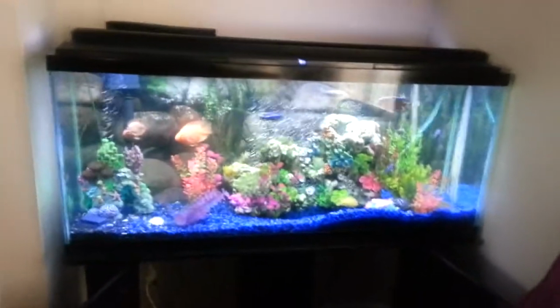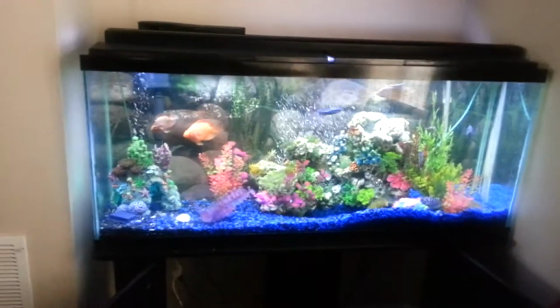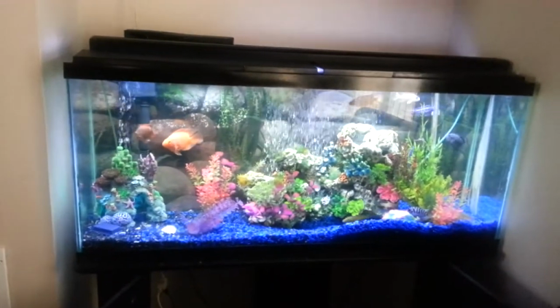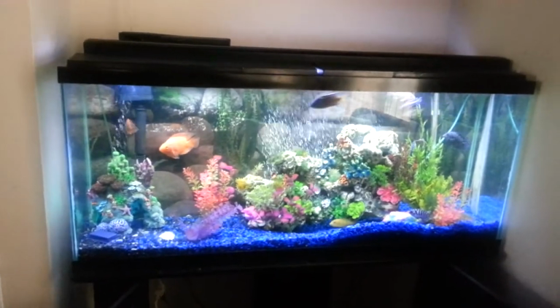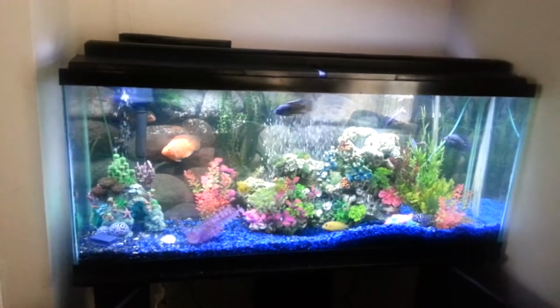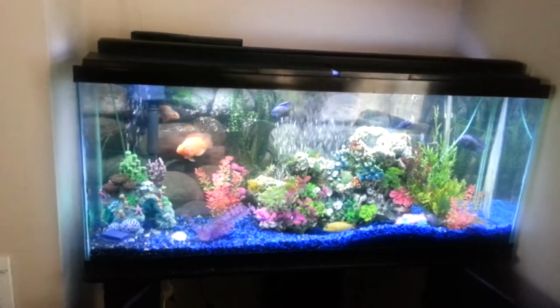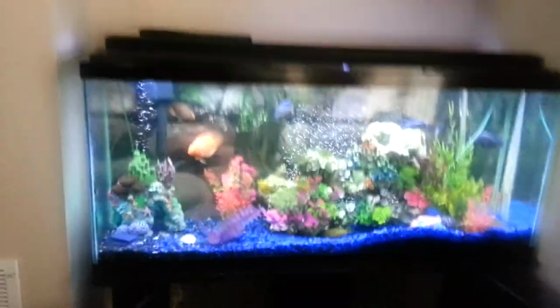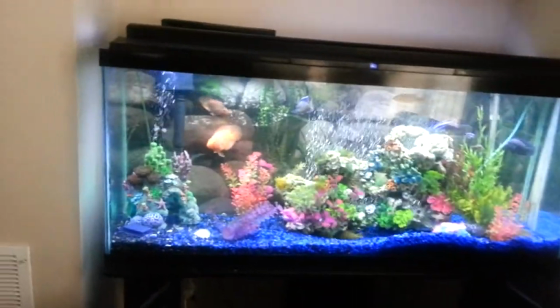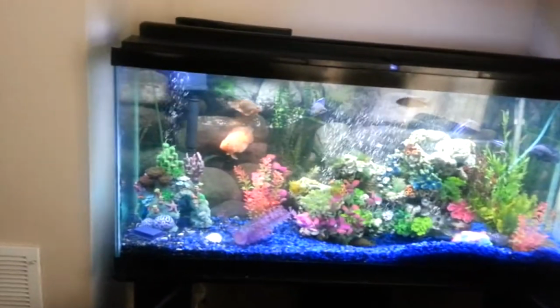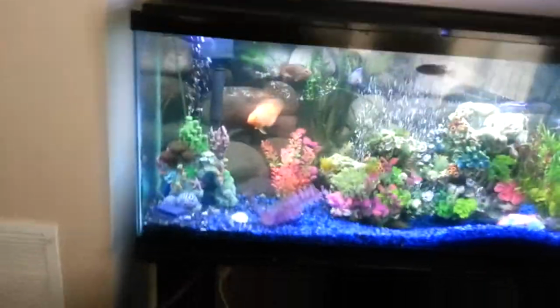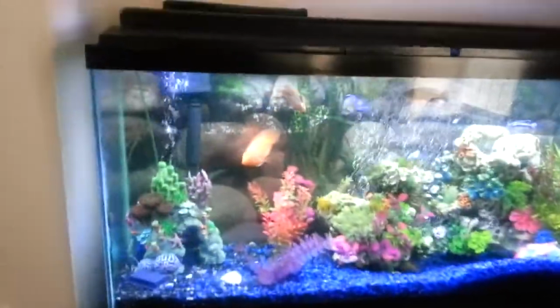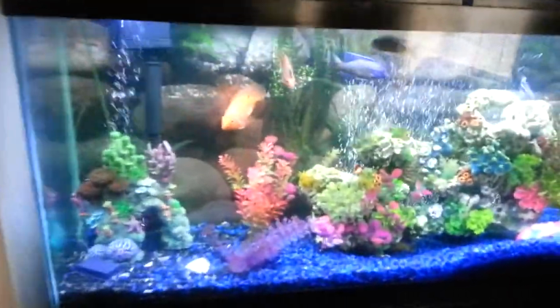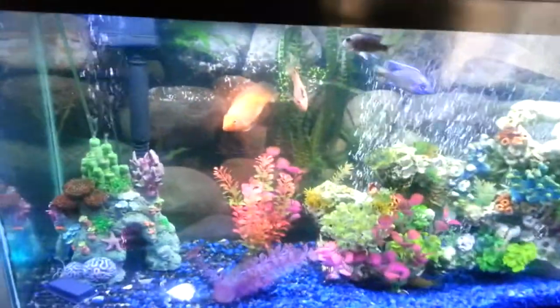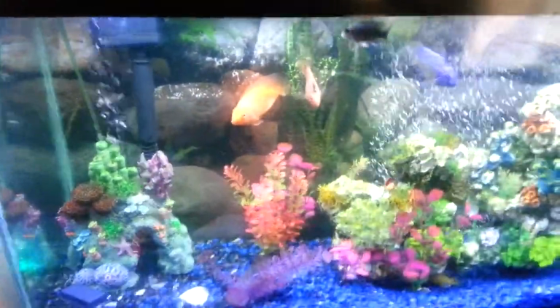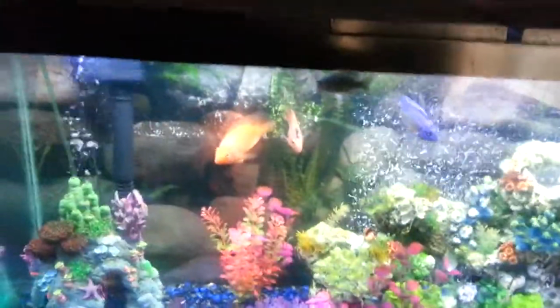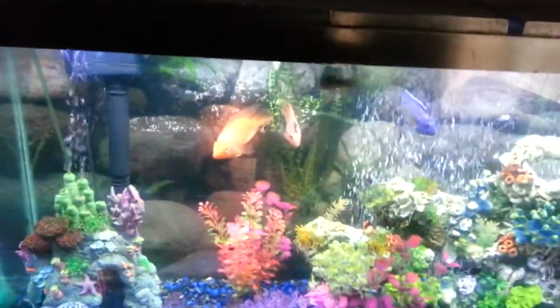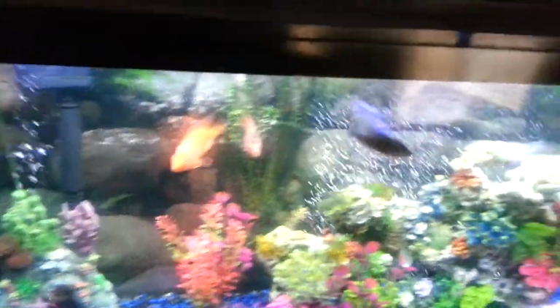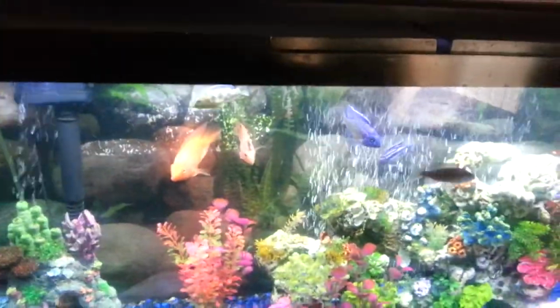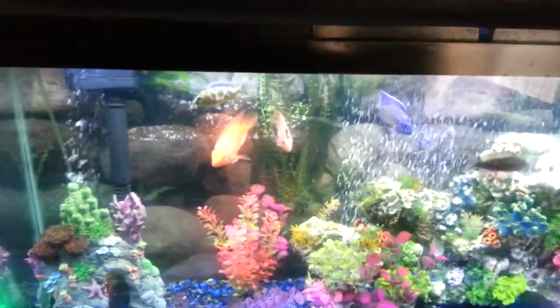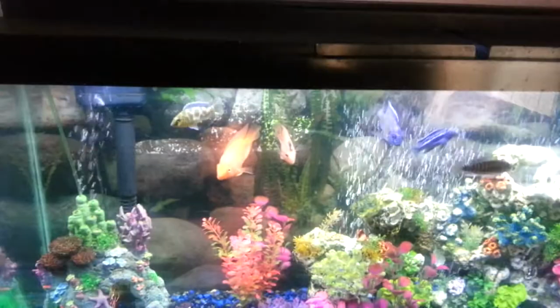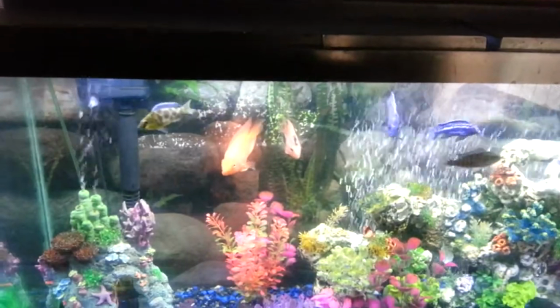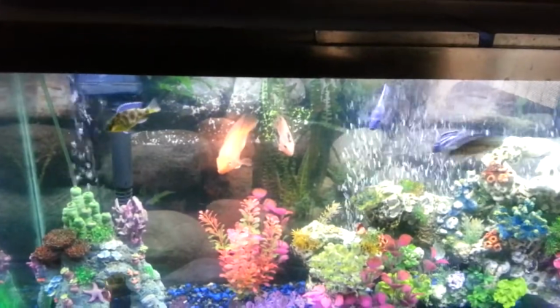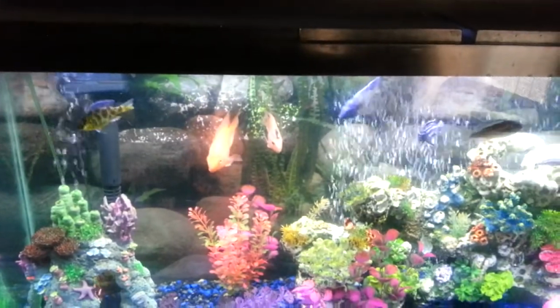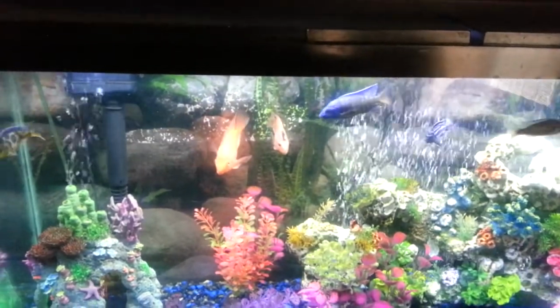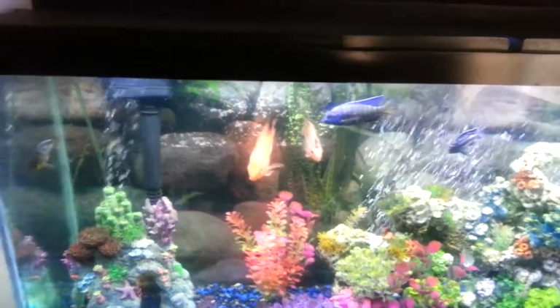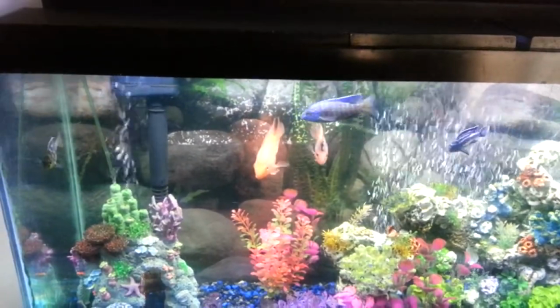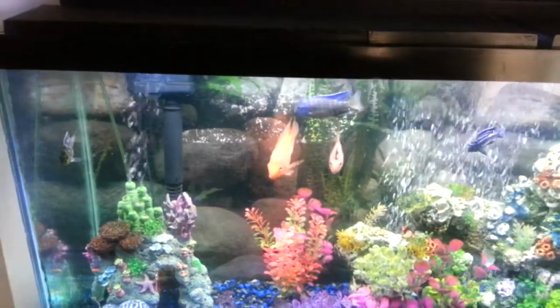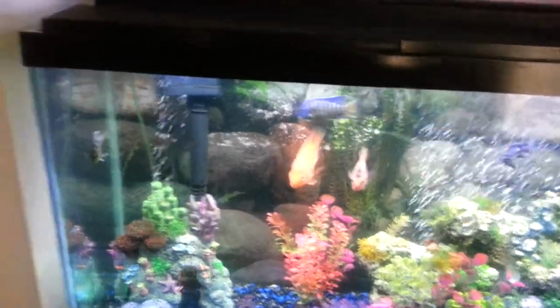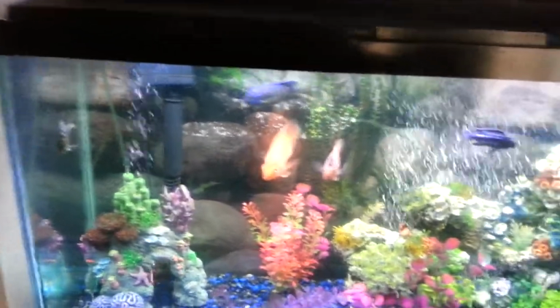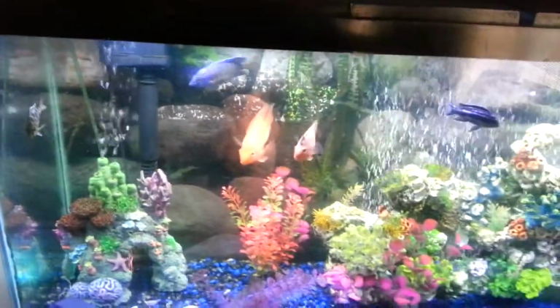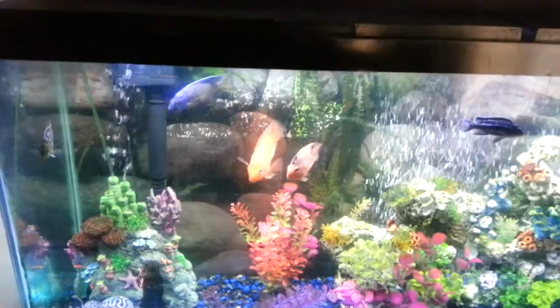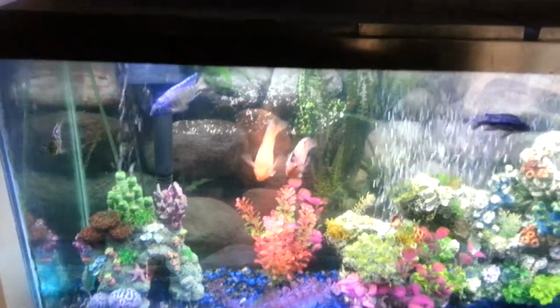Hello everyone, these are my fishies and my tank. This is my 55 gallon tank. I don't know the names of these fish — can you tell me what the names of them are?